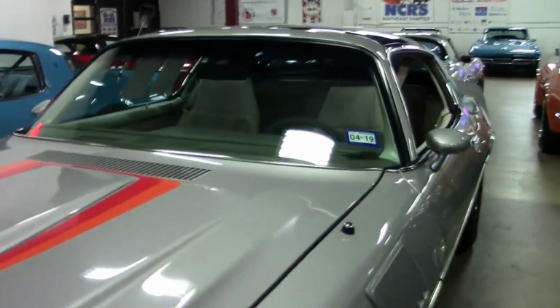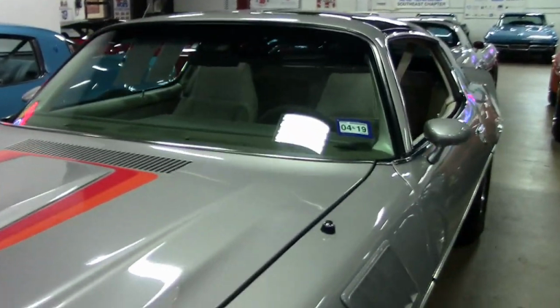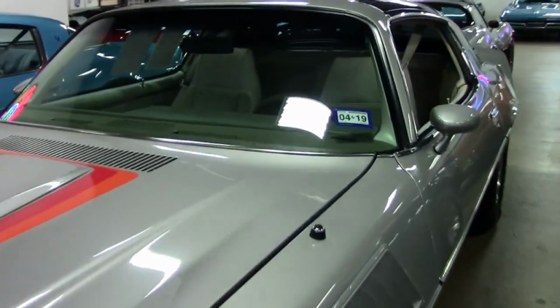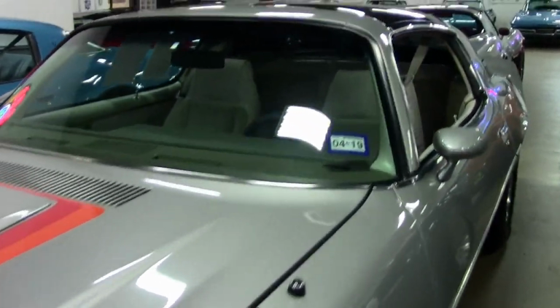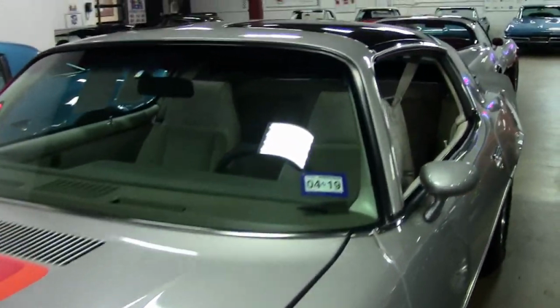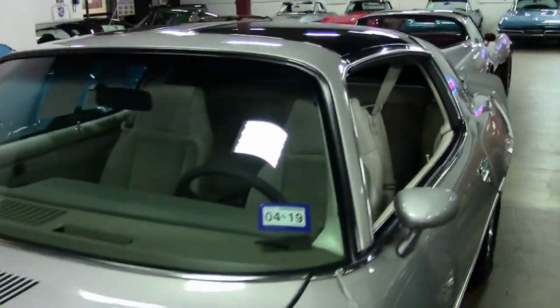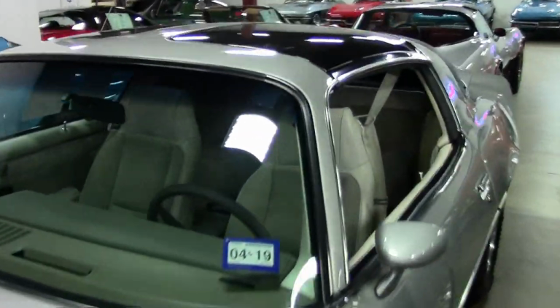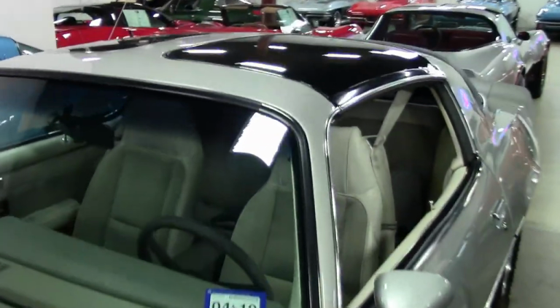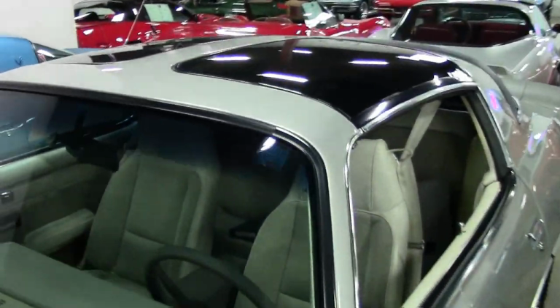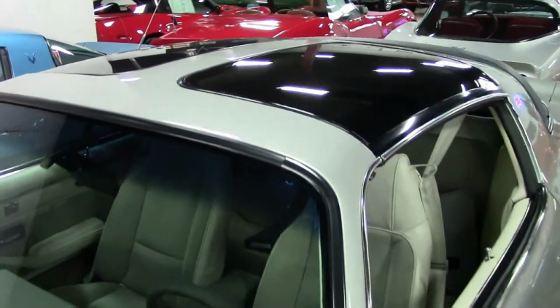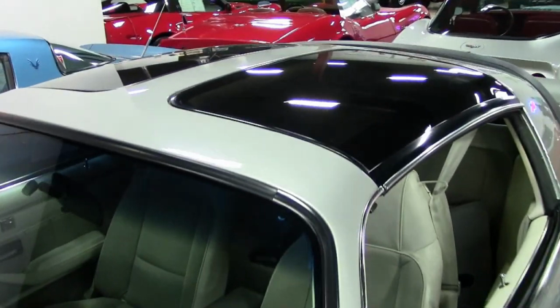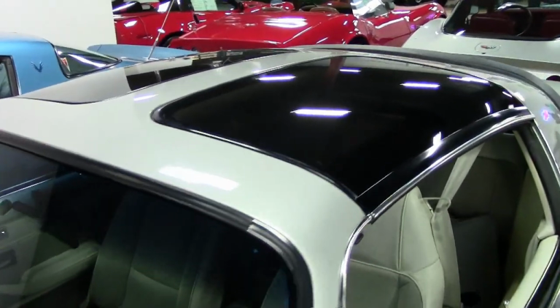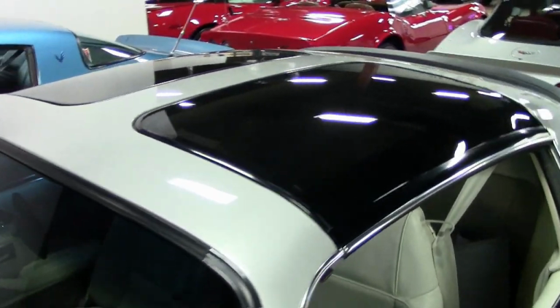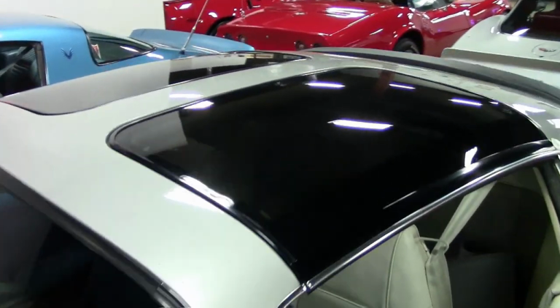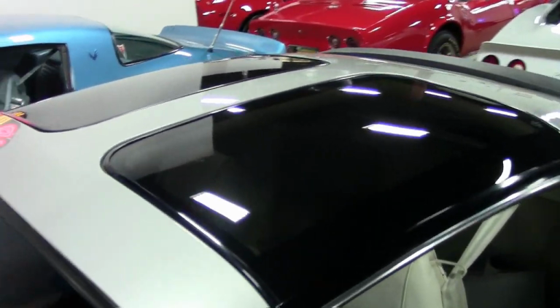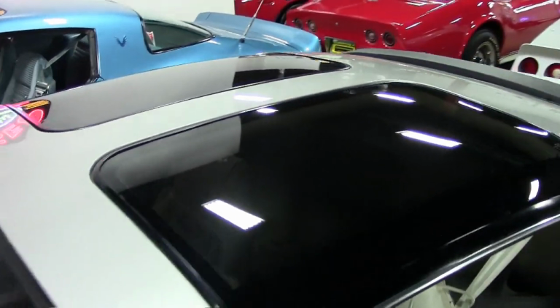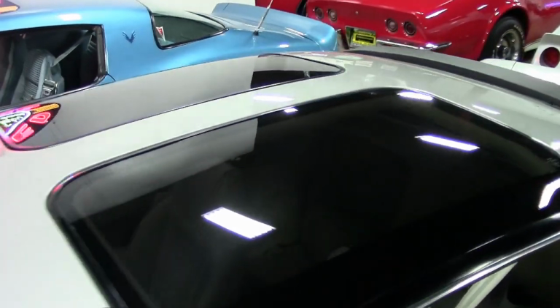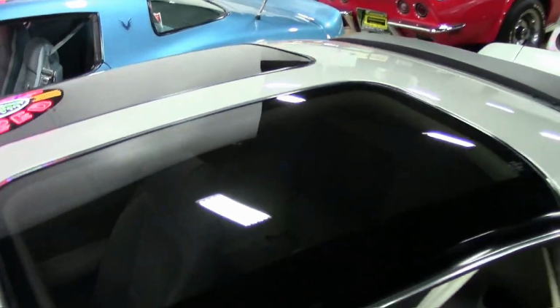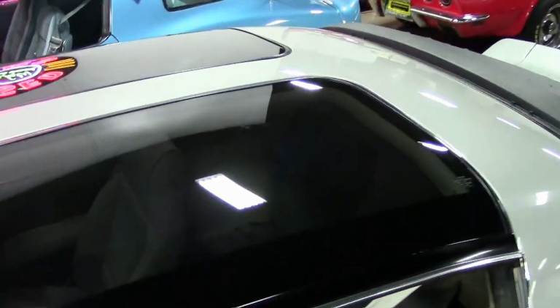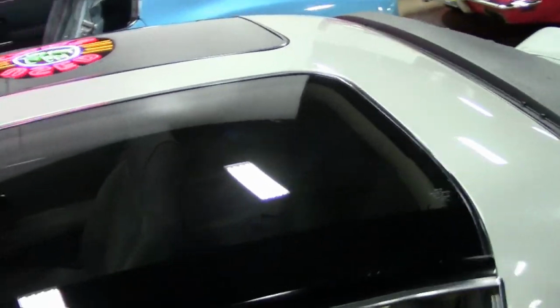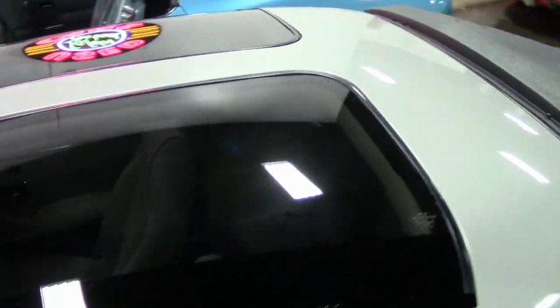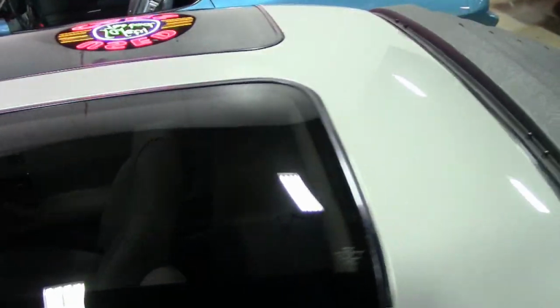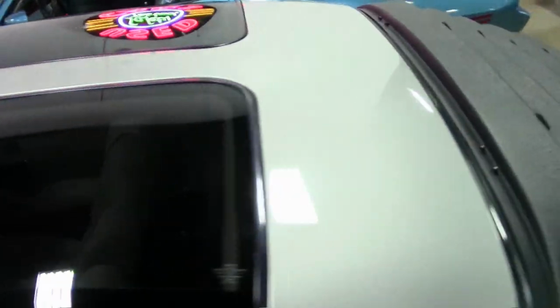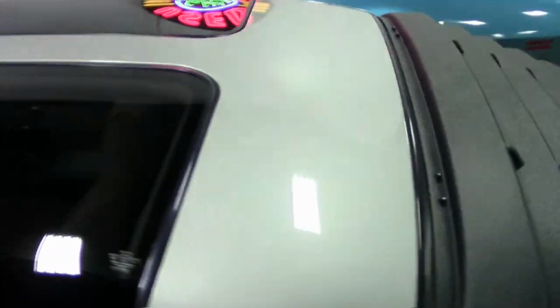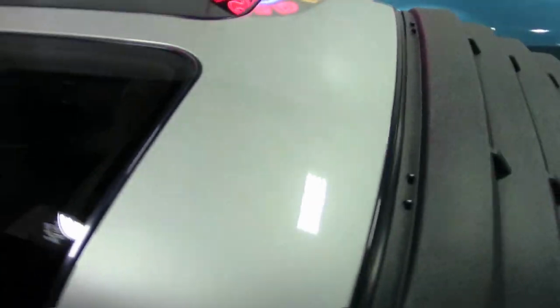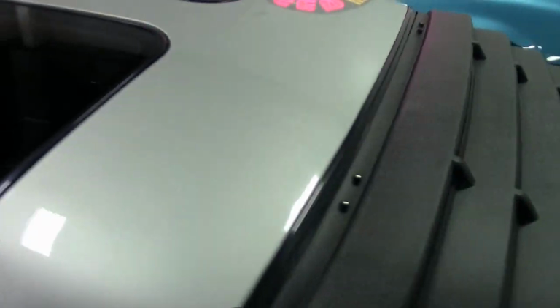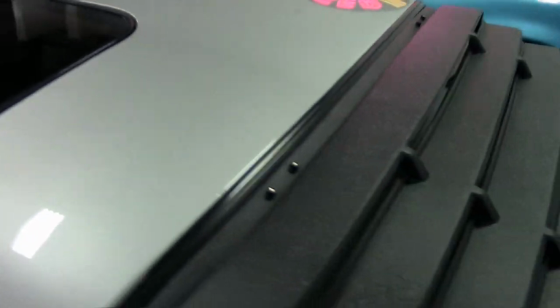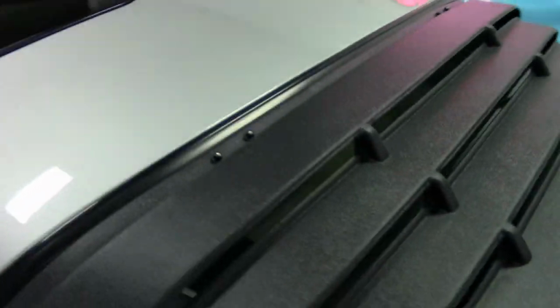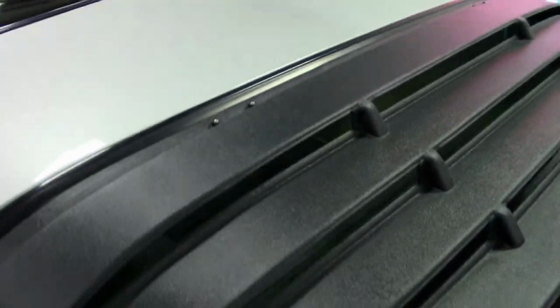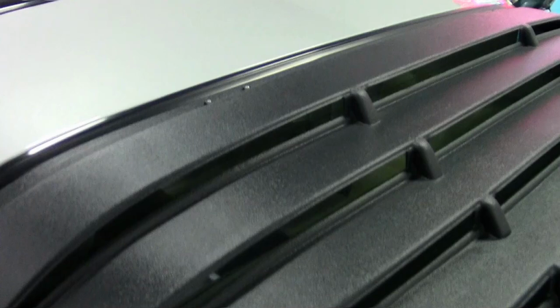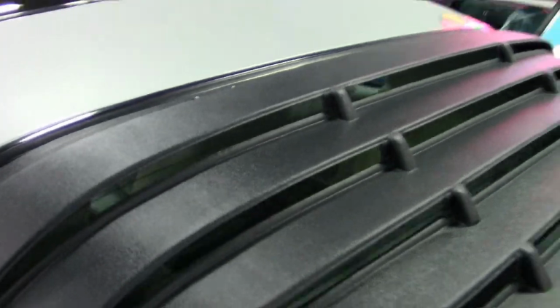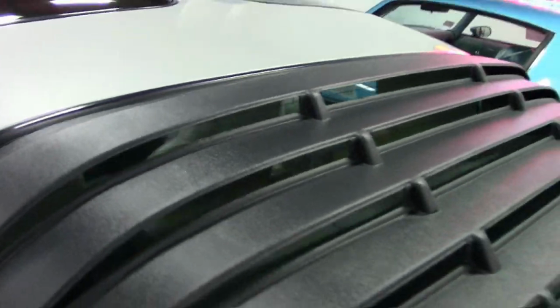And inside, the oyster interior looks almost showroom new, with a great dash, steering wheel, original dash carpet, and door panels.